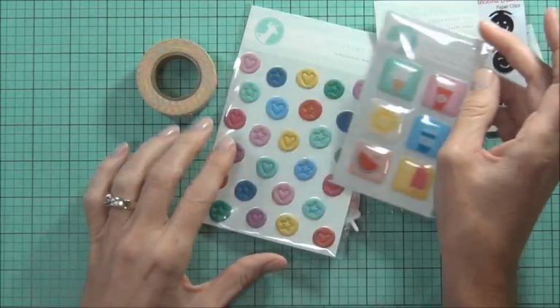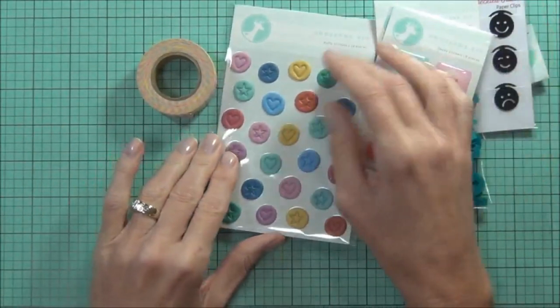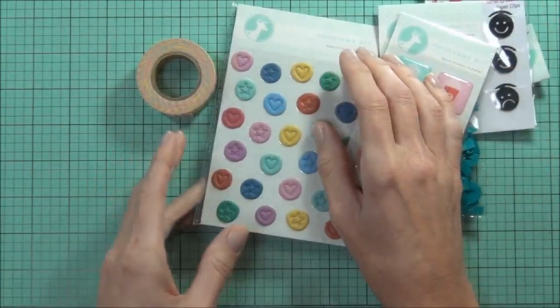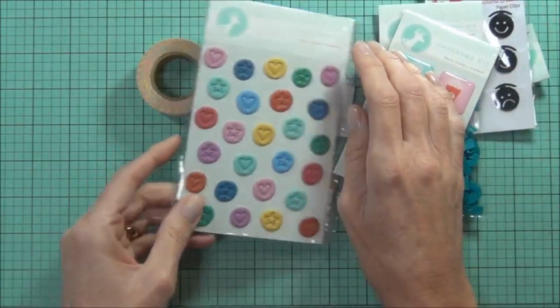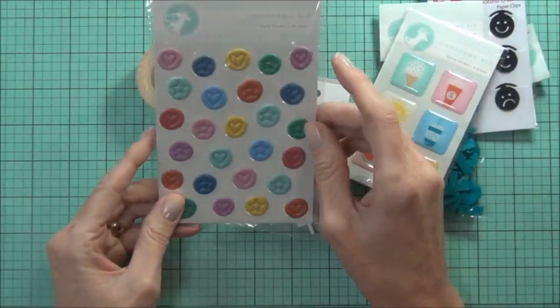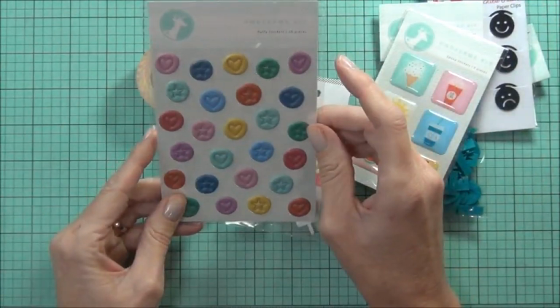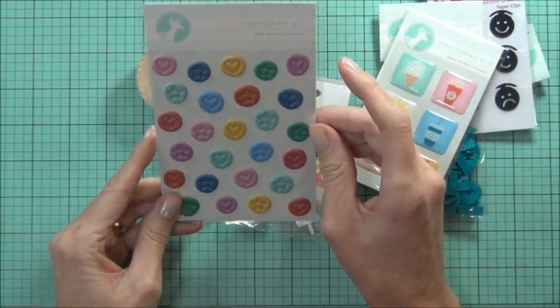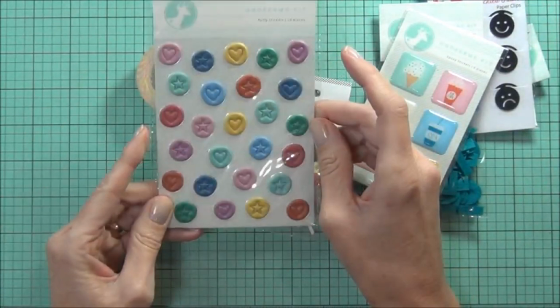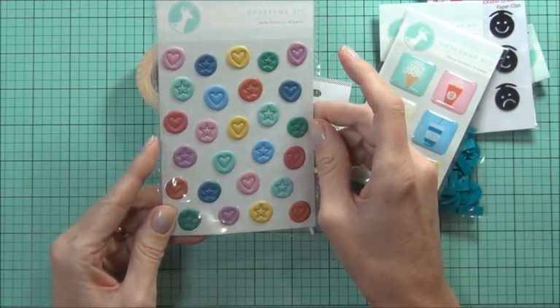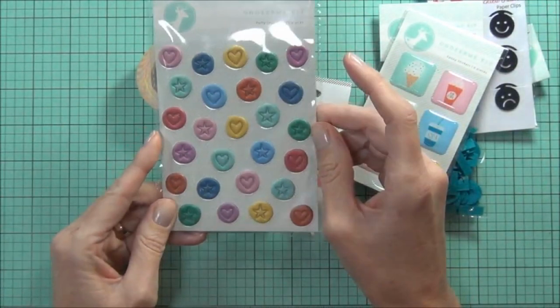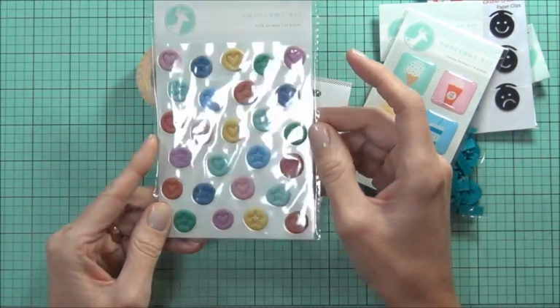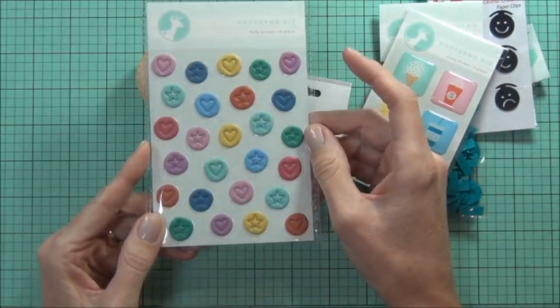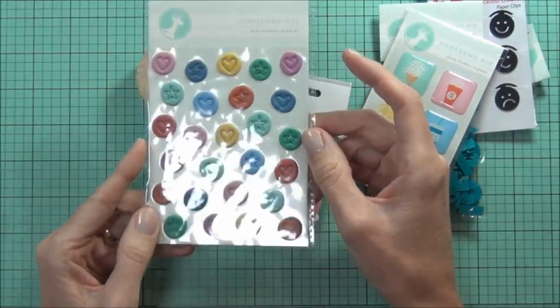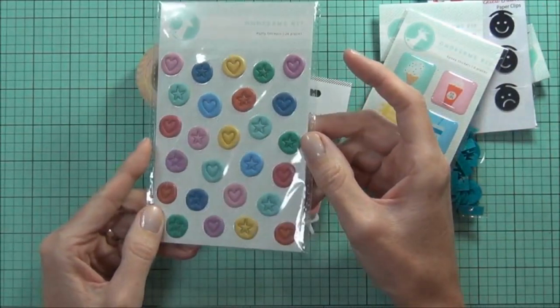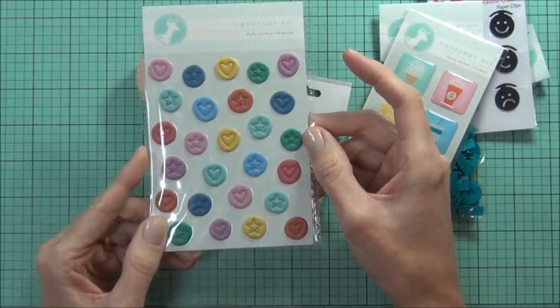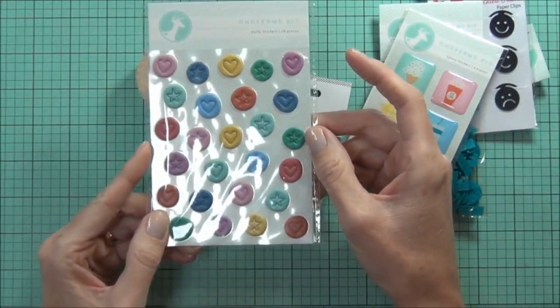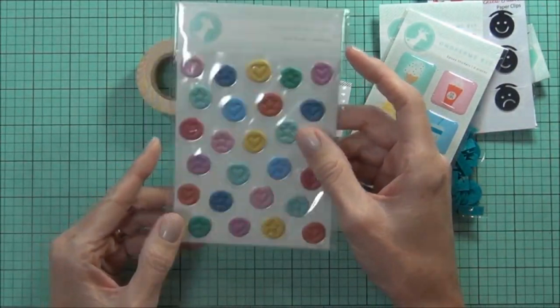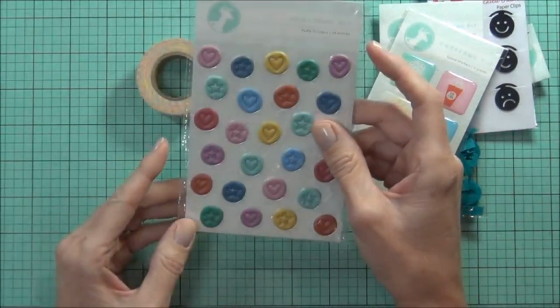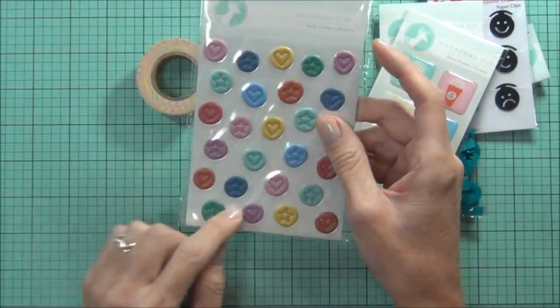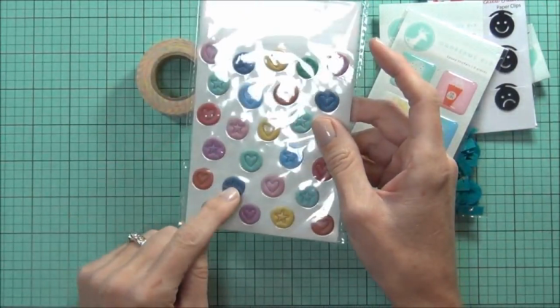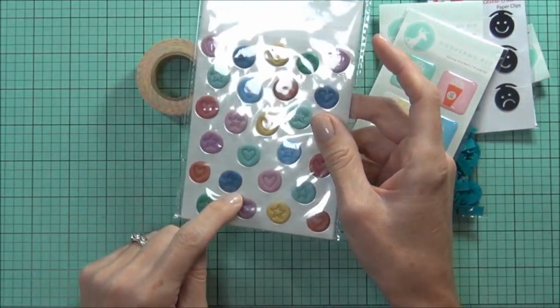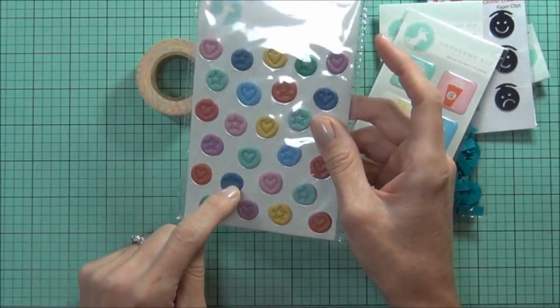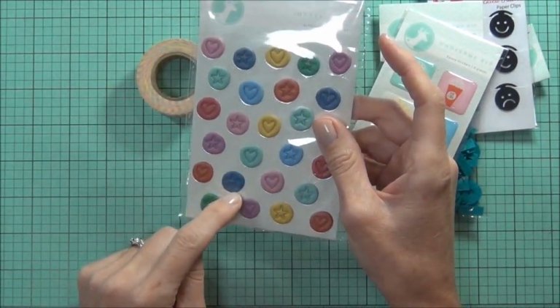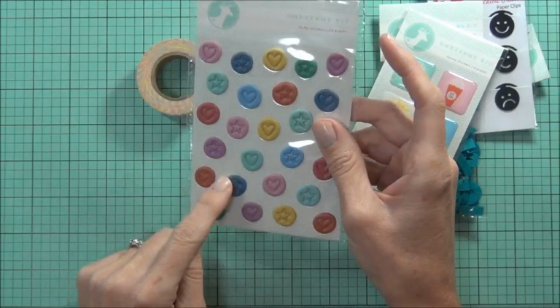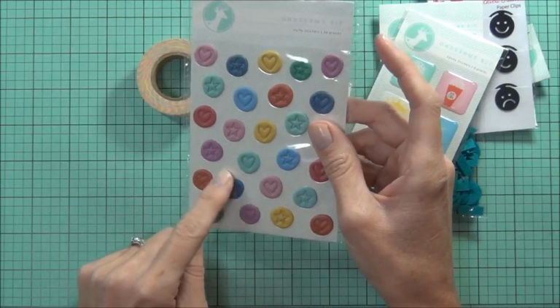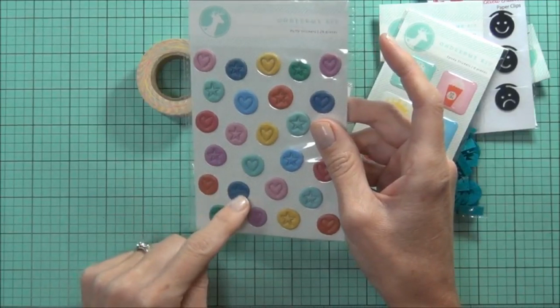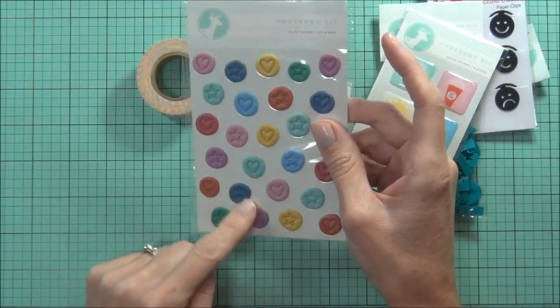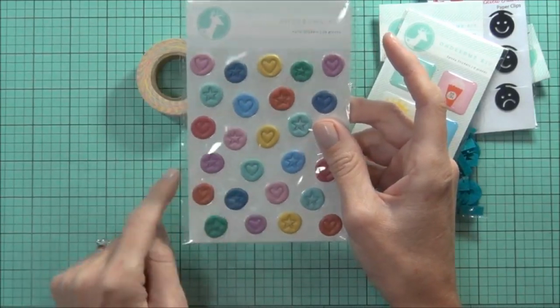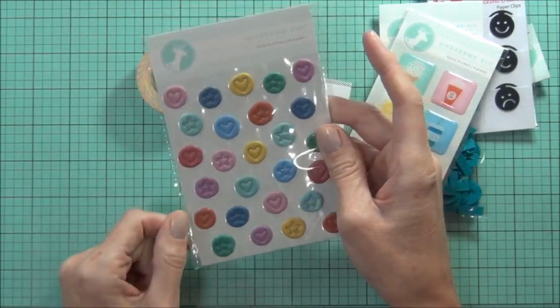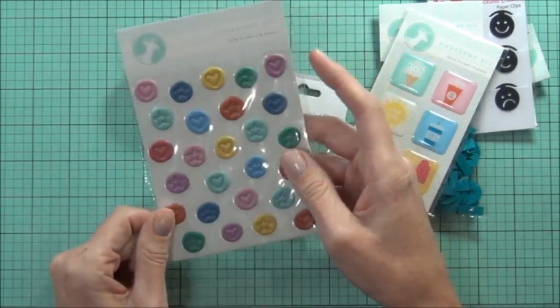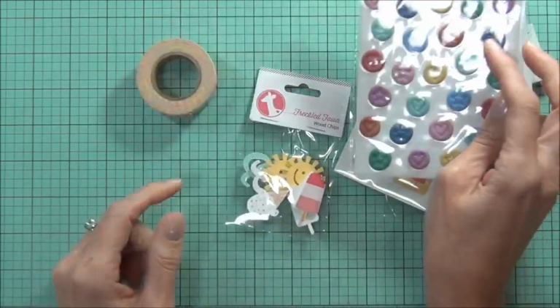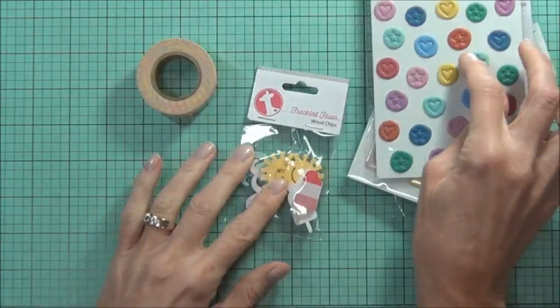Really pretty colors and I just love these puffy stickers. They're not perfectly round, they're really funky. And I like that you can use the middle or the outside or both. Very sweet.